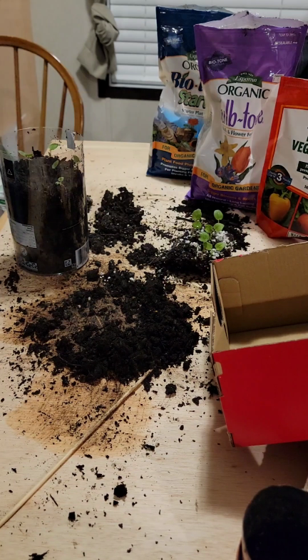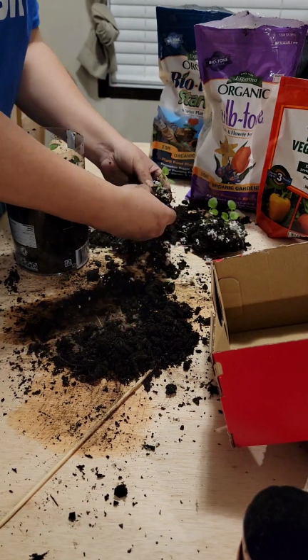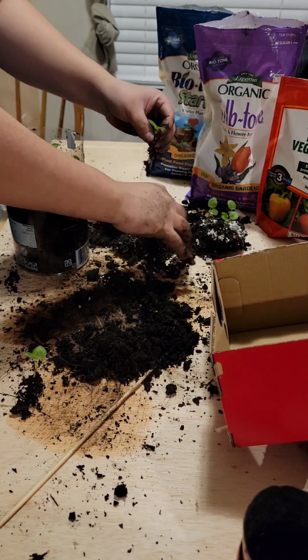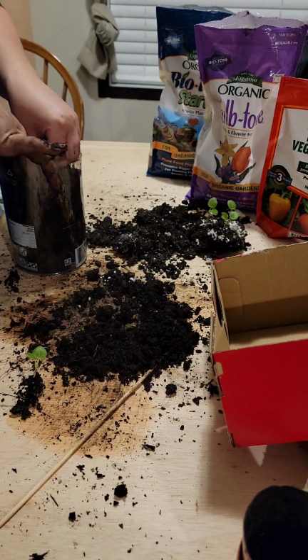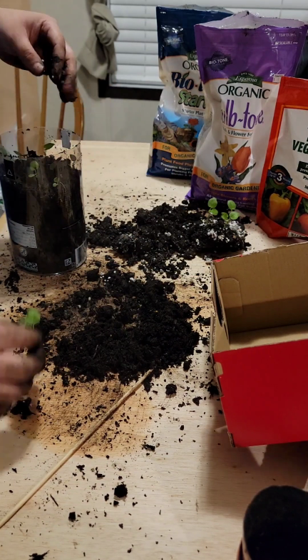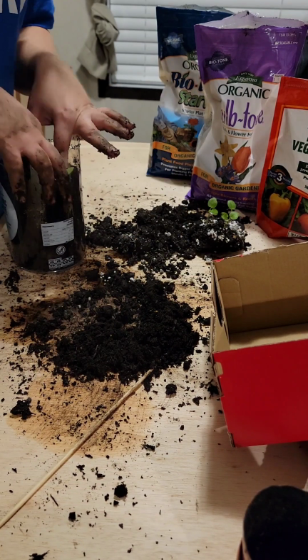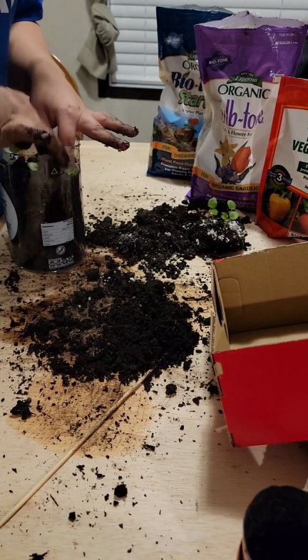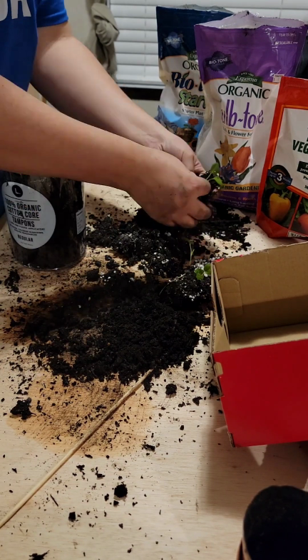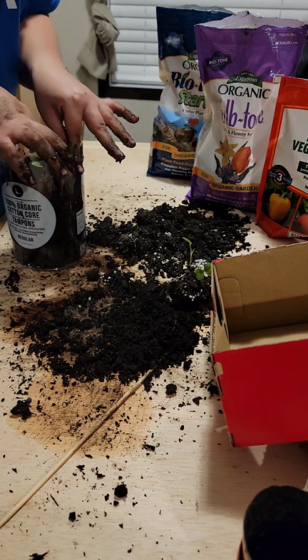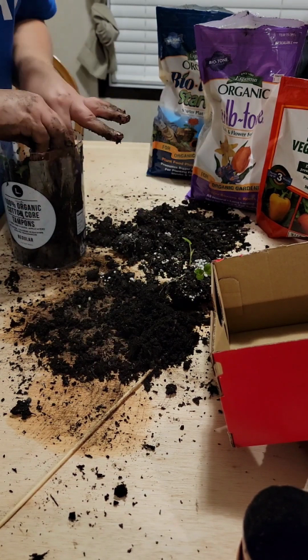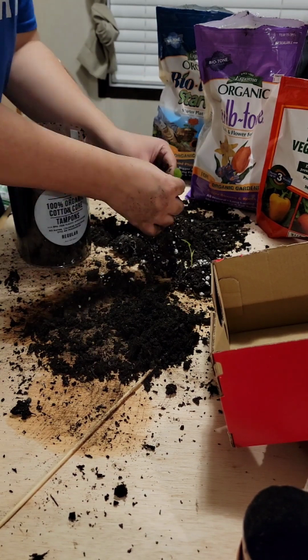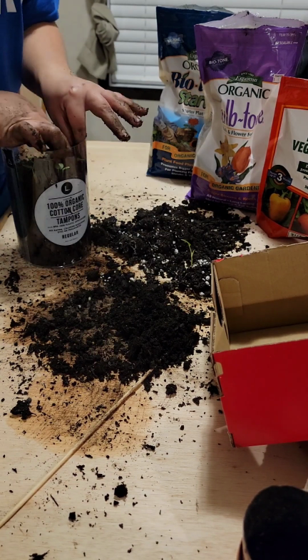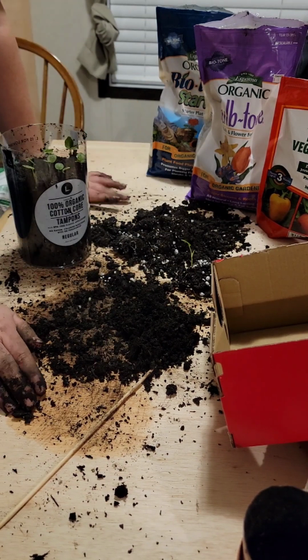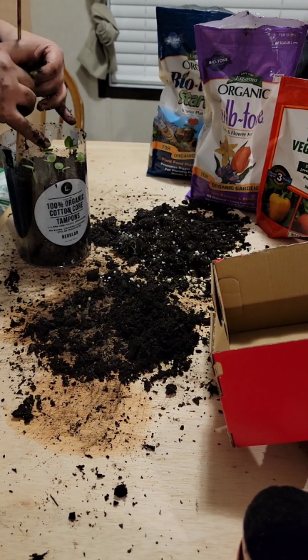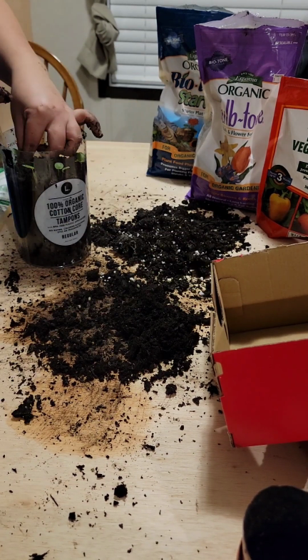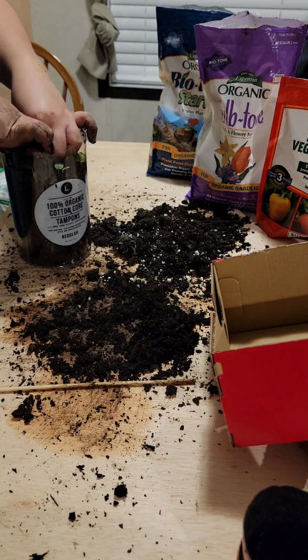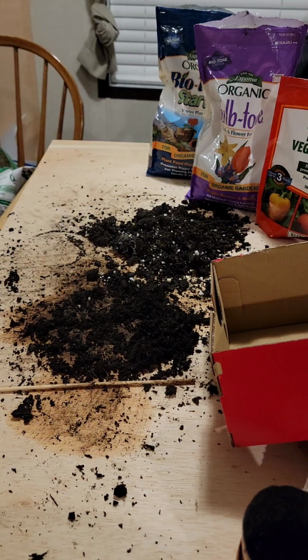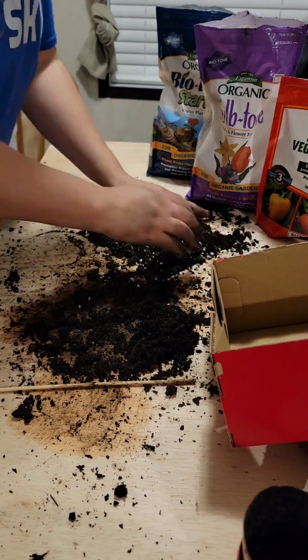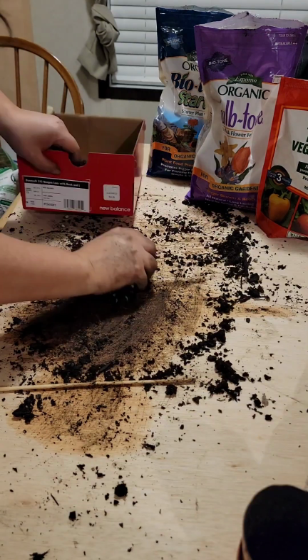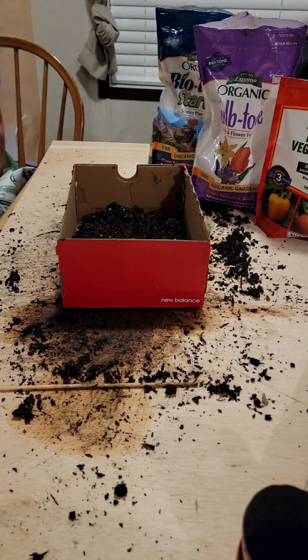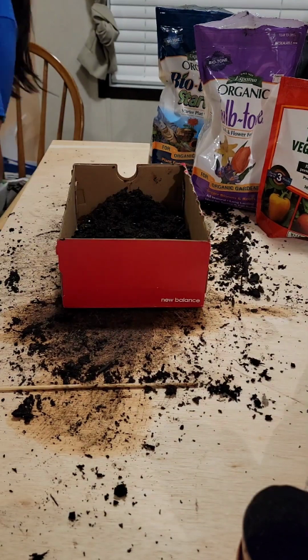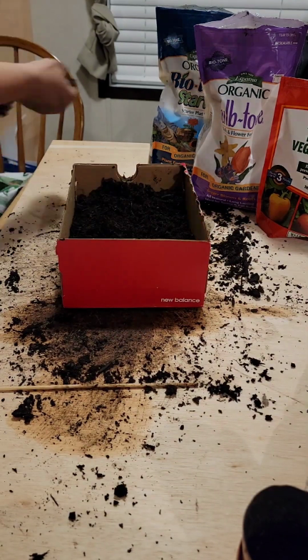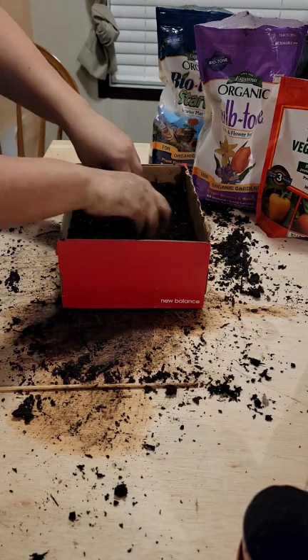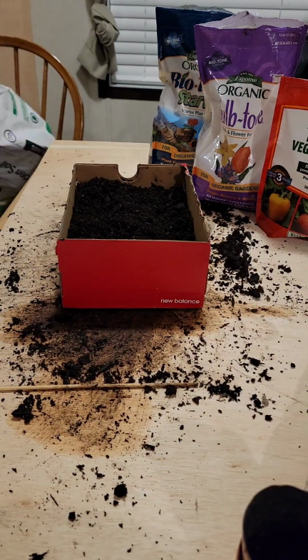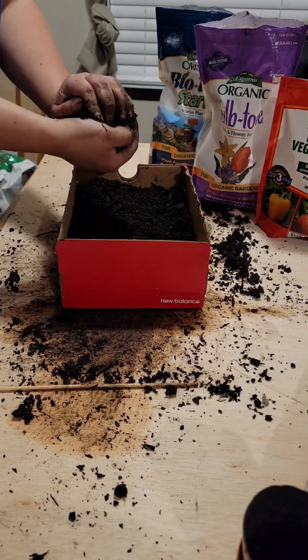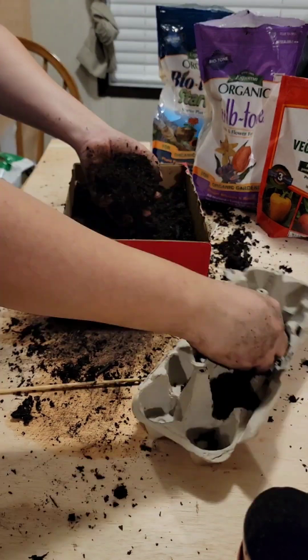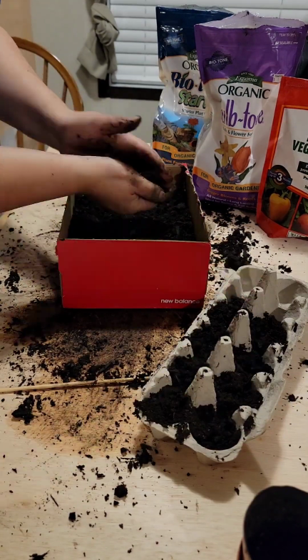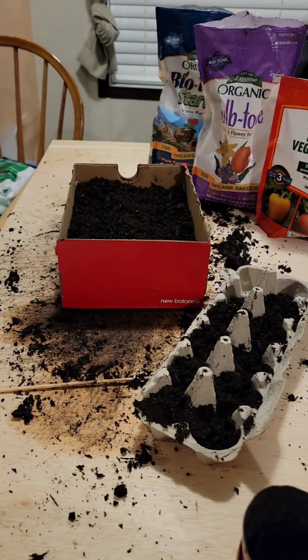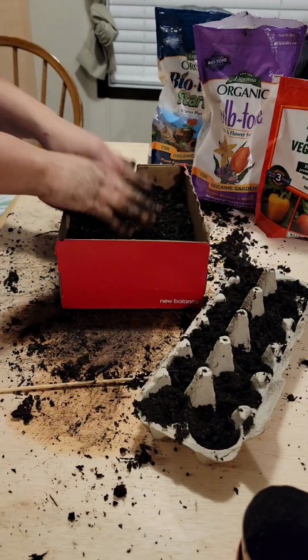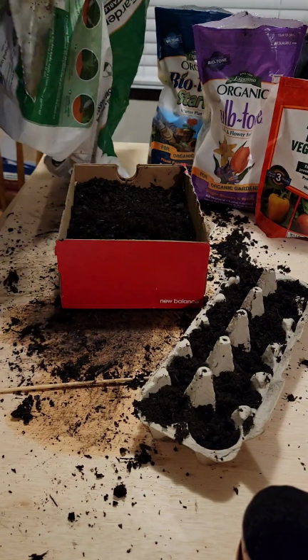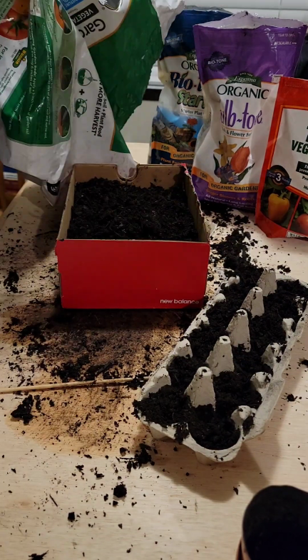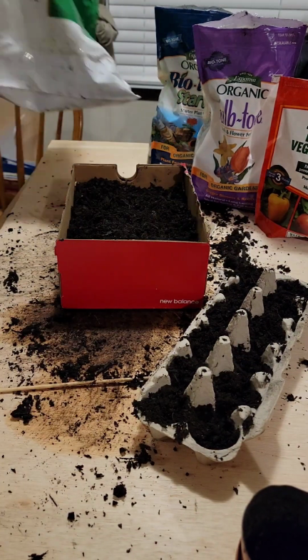These are the hollyhocks and all of those are actually doing very well — they're starting to put on growth. I'm just waiting for the warmer weather to be able to transplant them out. I'm trying to create a screen between me and the neighbor.